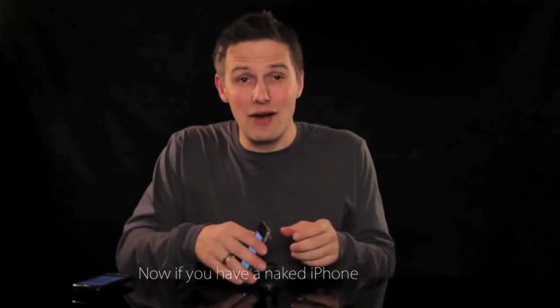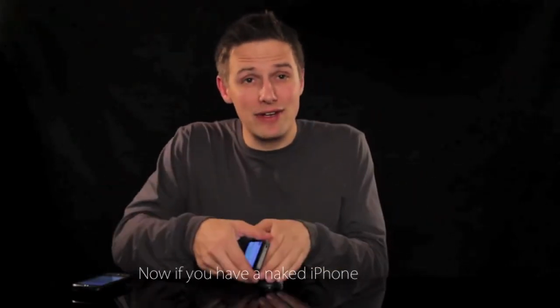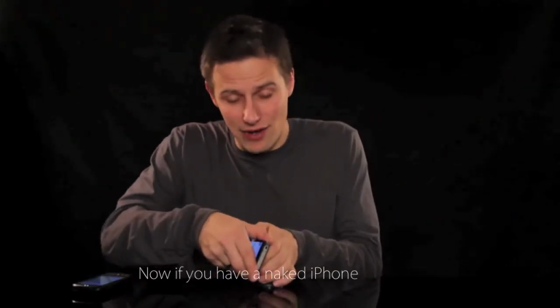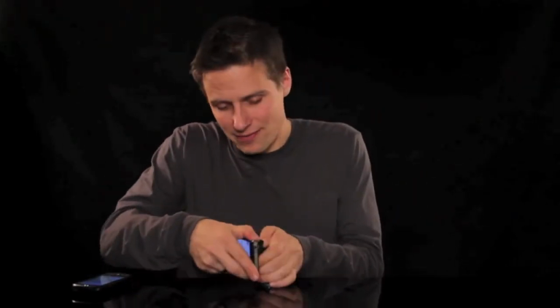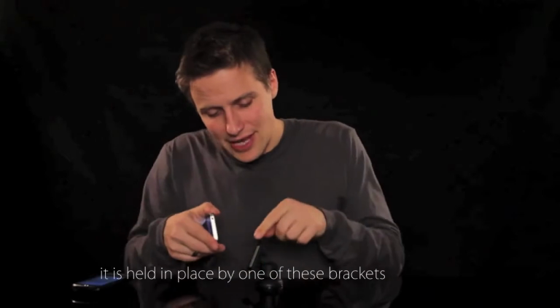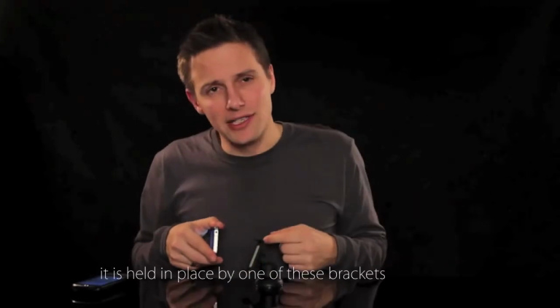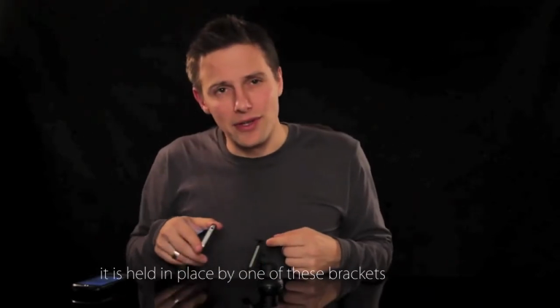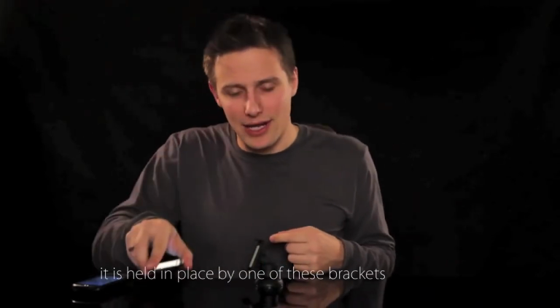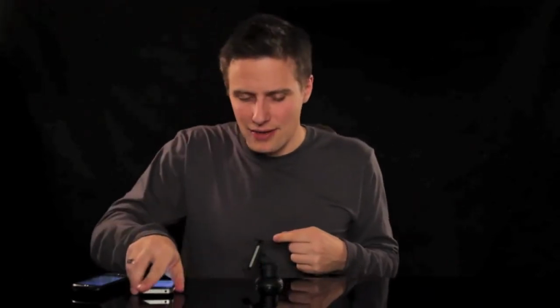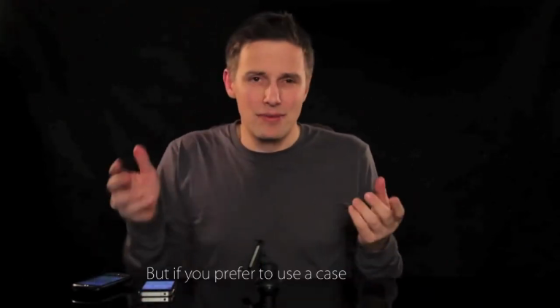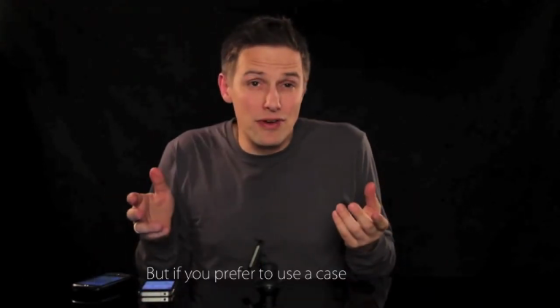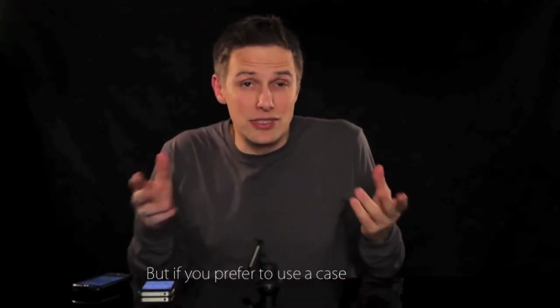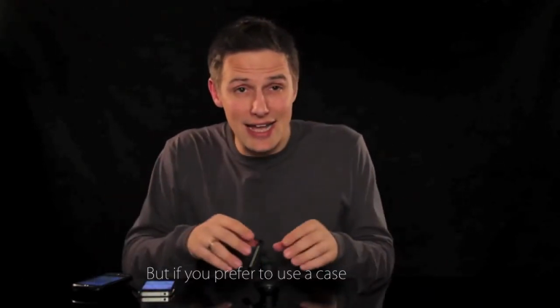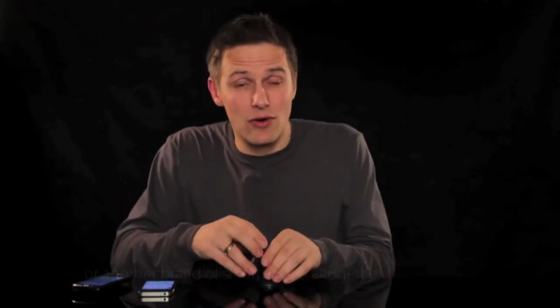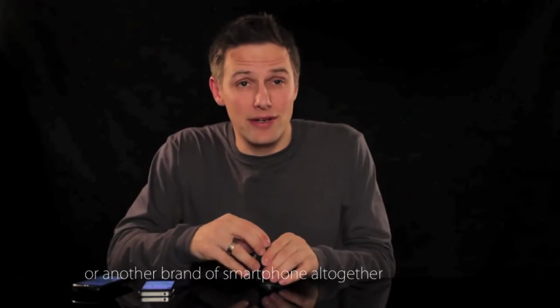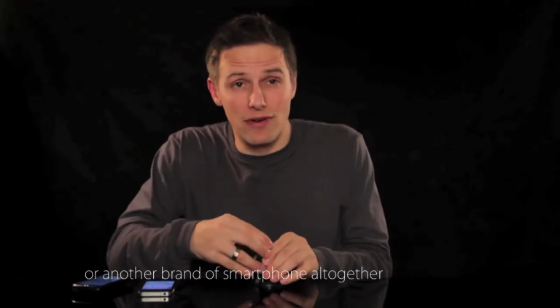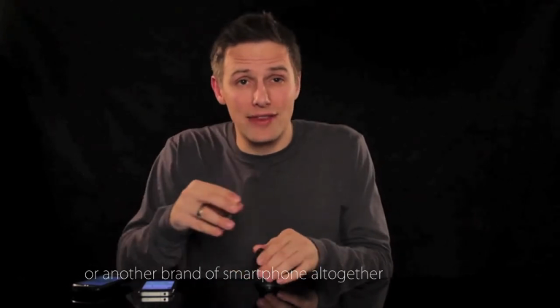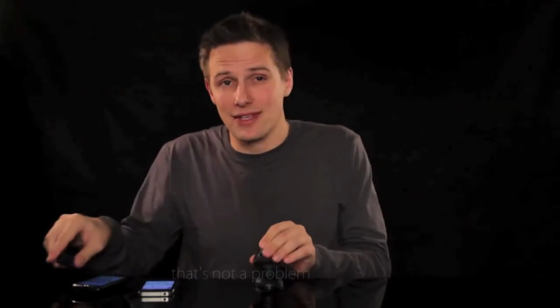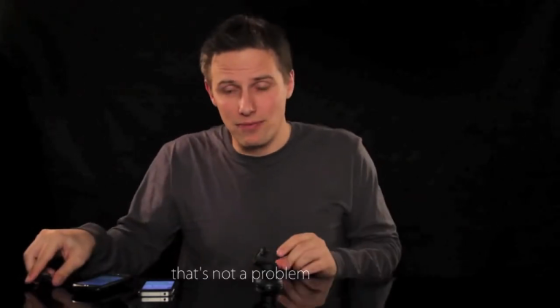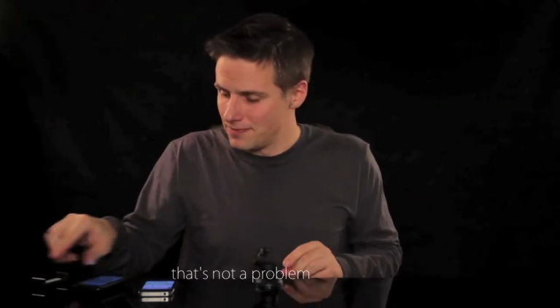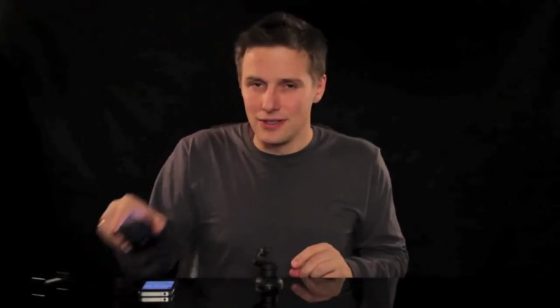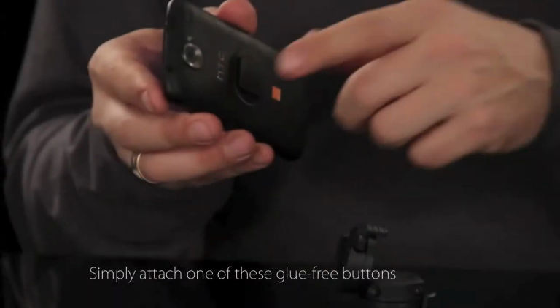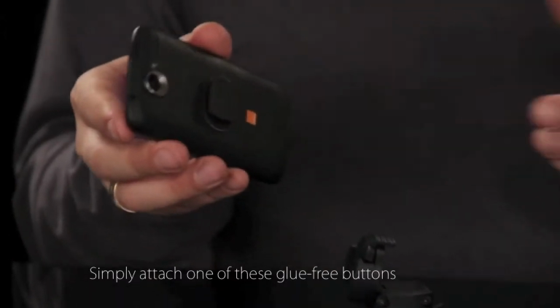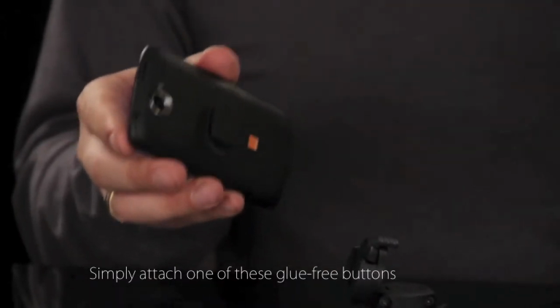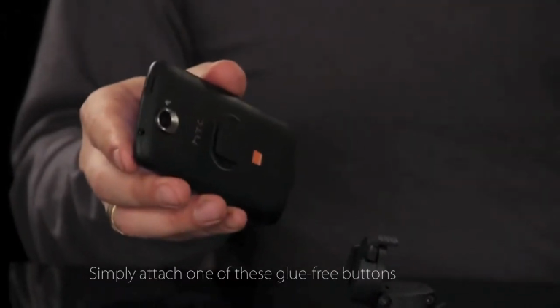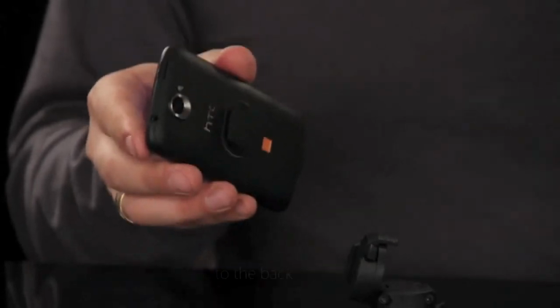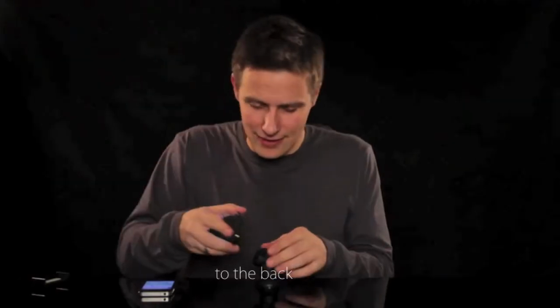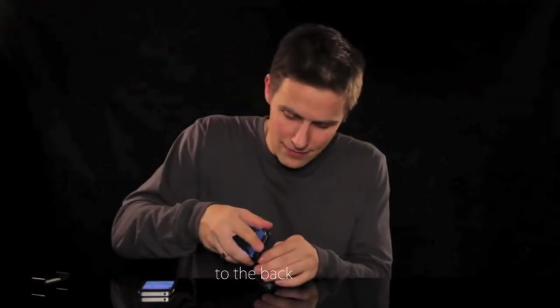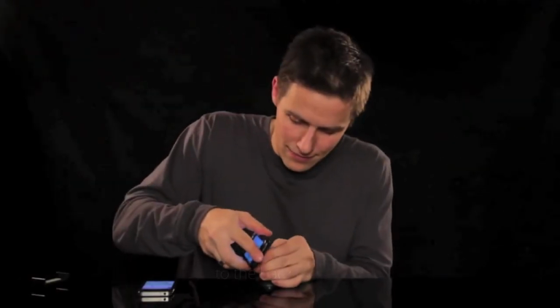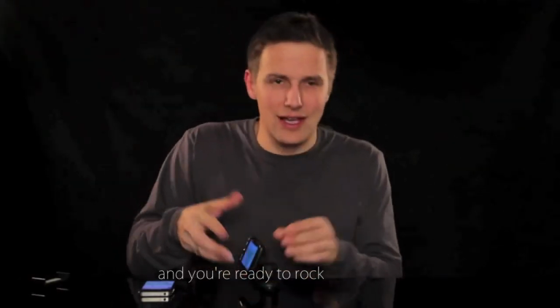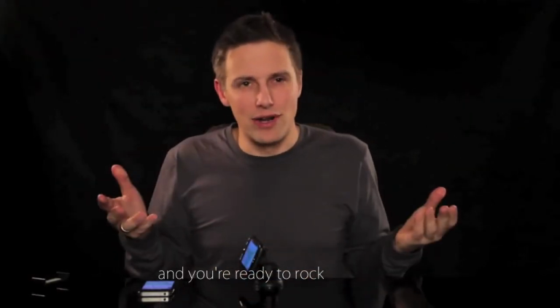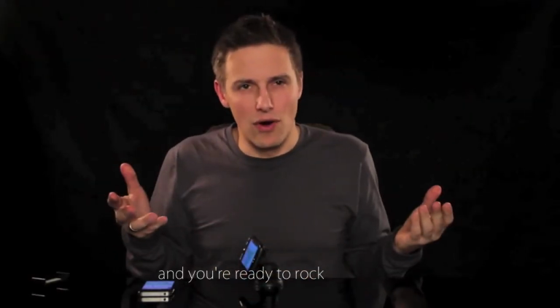If you have a naked iPhone, it's held in place by one of these brackets. But if you prefer to use a case or another brand of smartphone altogether, that's not a problem — simply attach one of these glue-free Go buttons to the back and you're ready to rock.